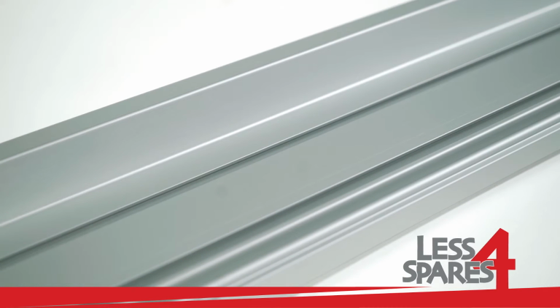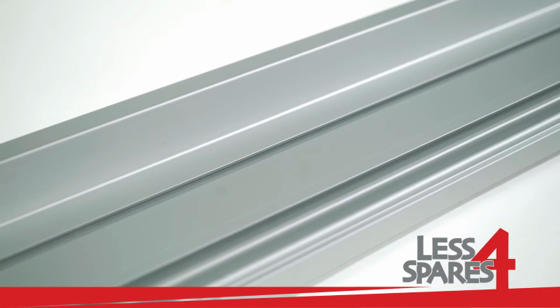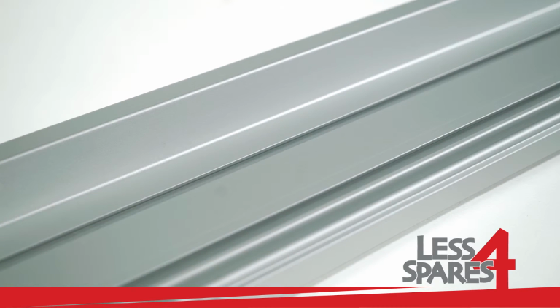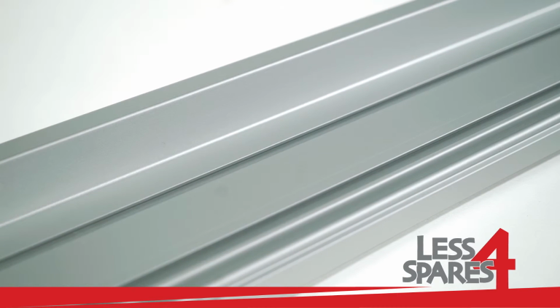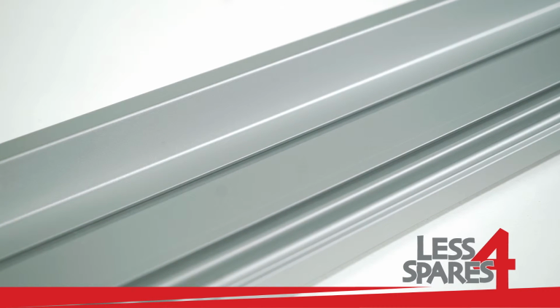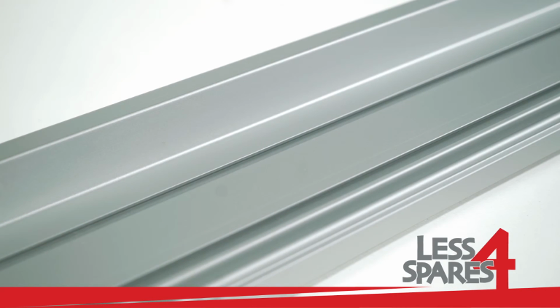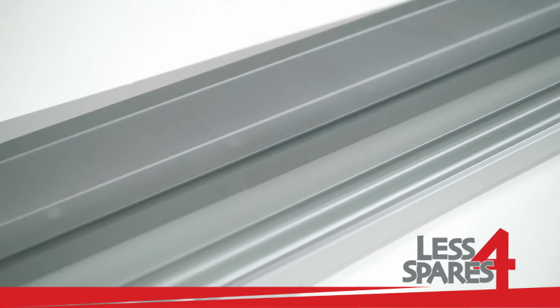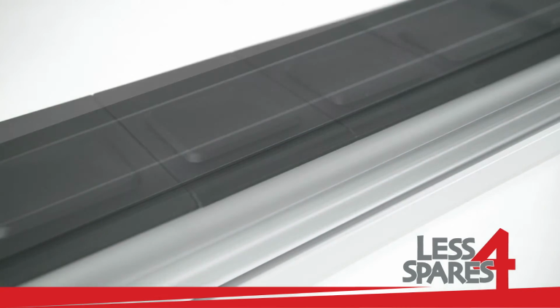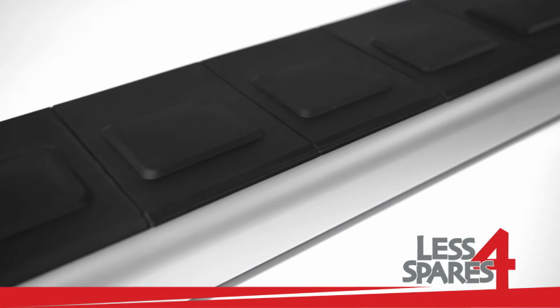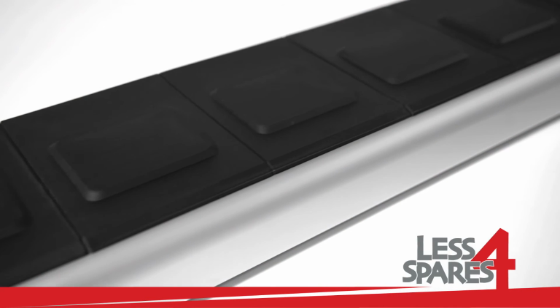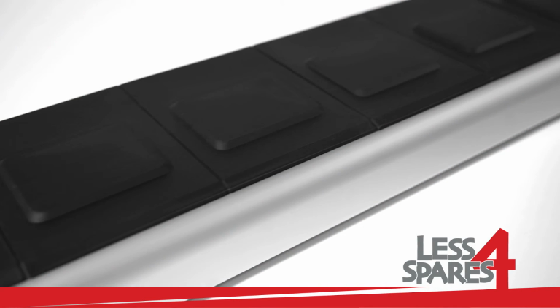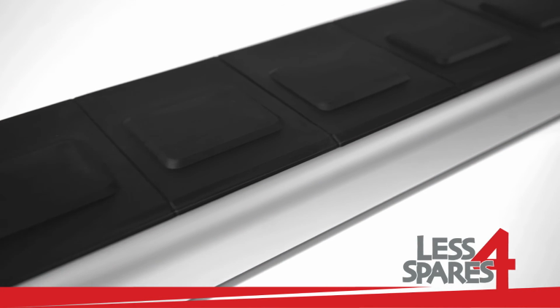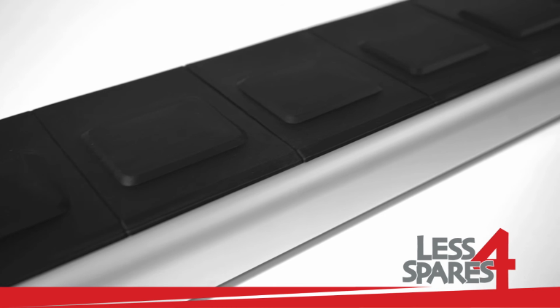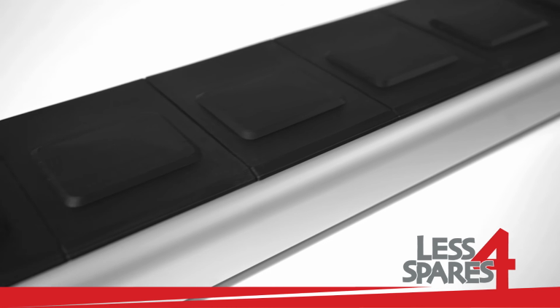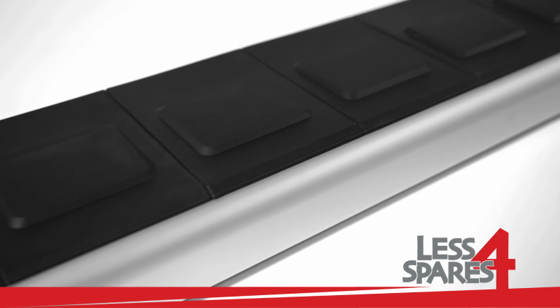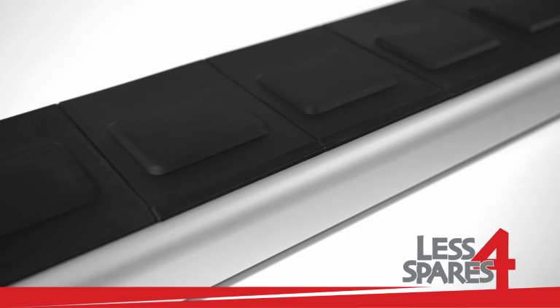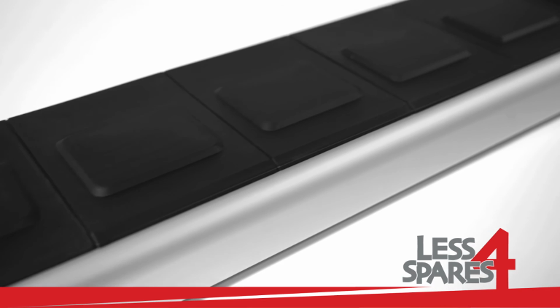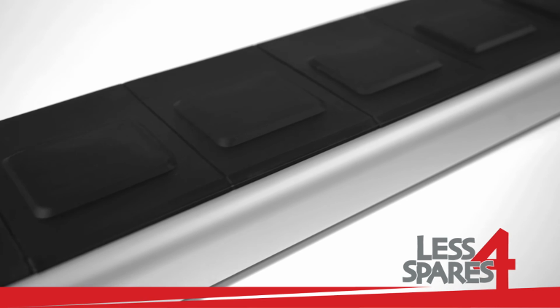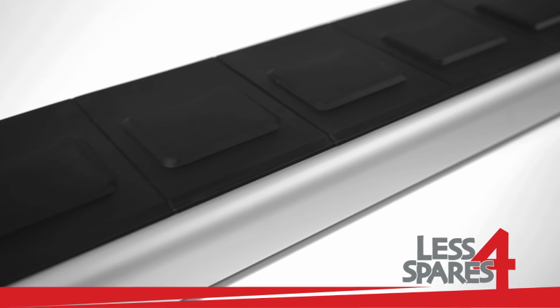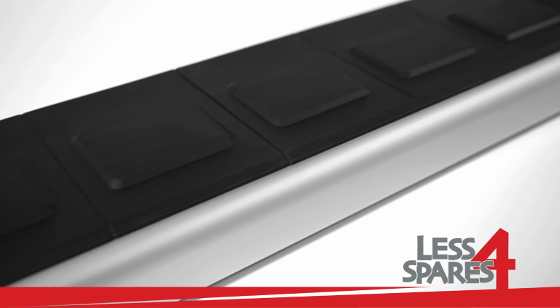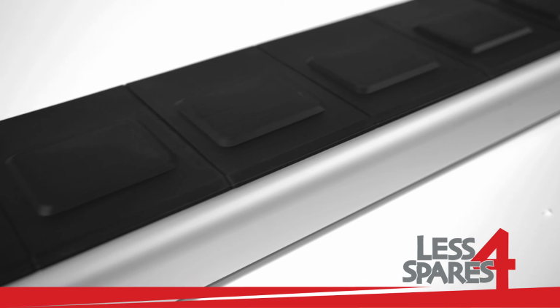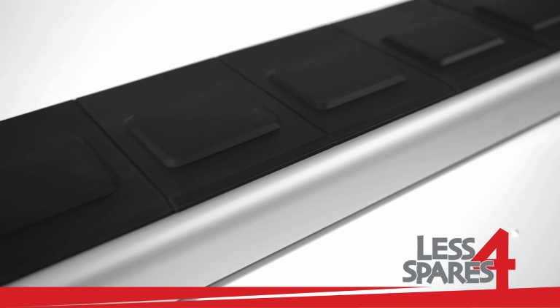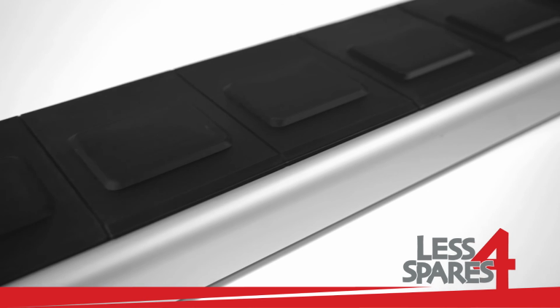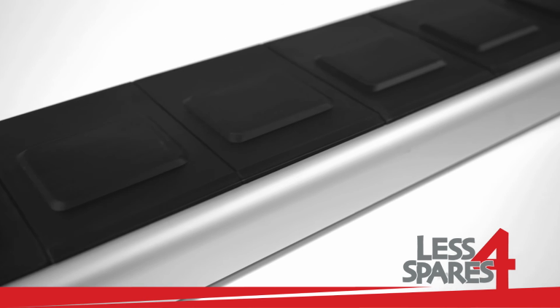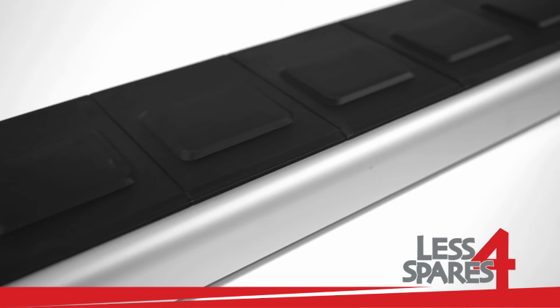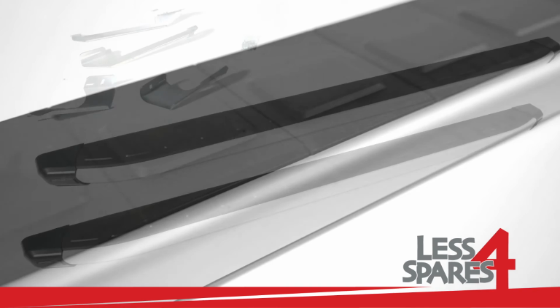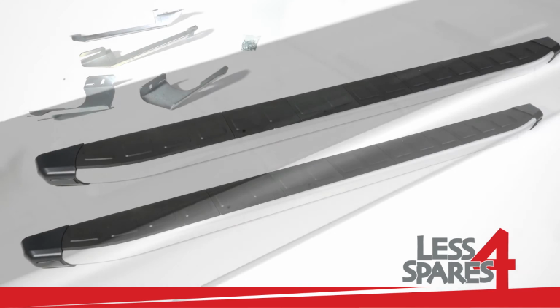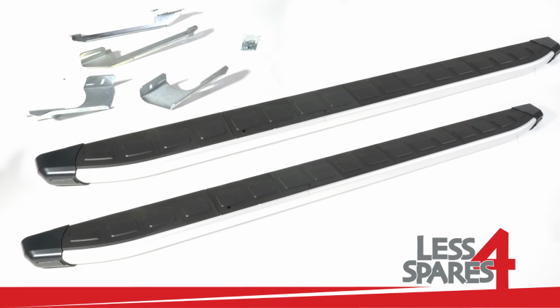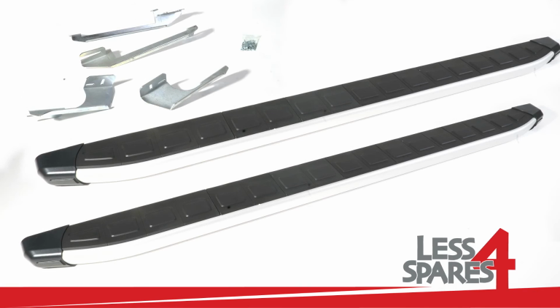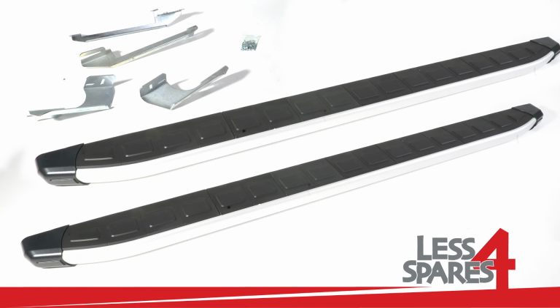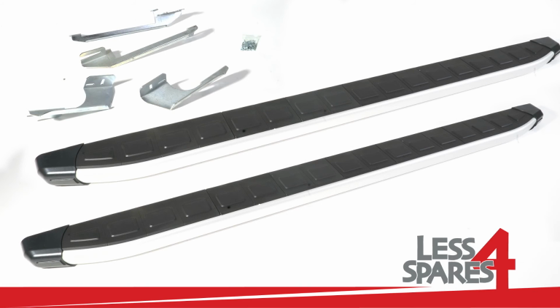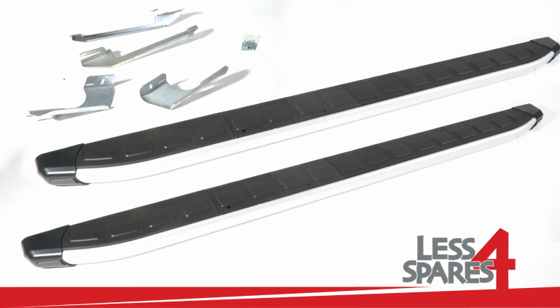Fitting instructions are available on our website under the product page. This product is available for immediate dispatch on our website lessforspares.co.uk.